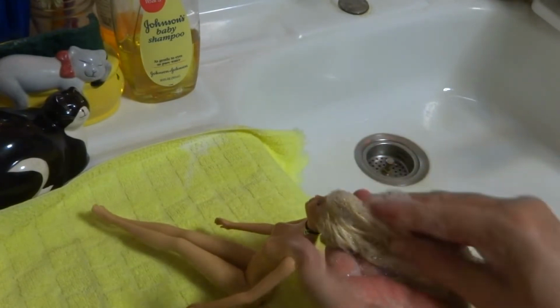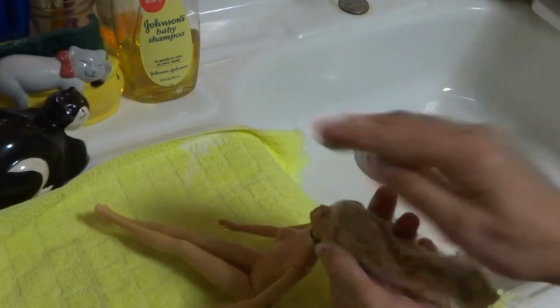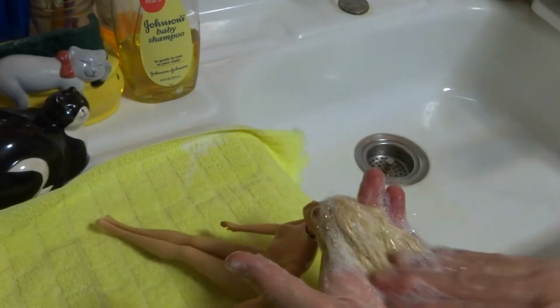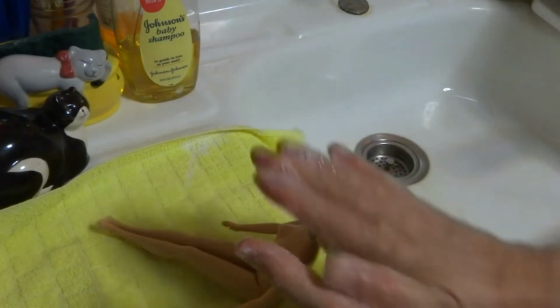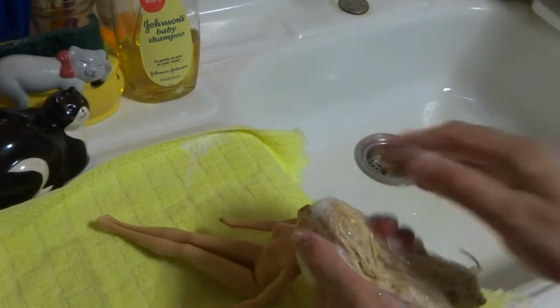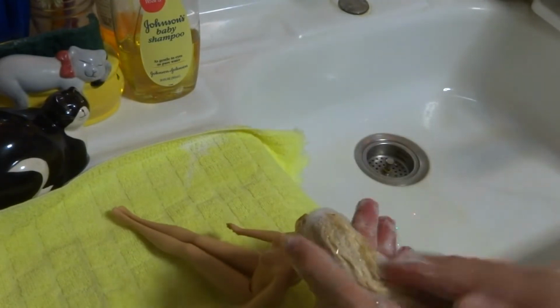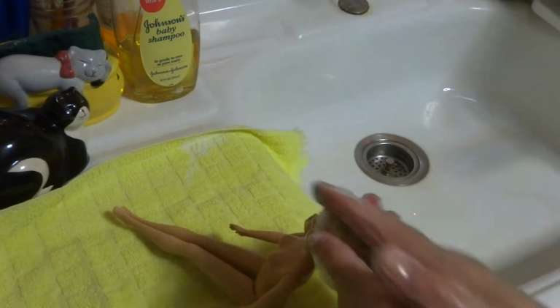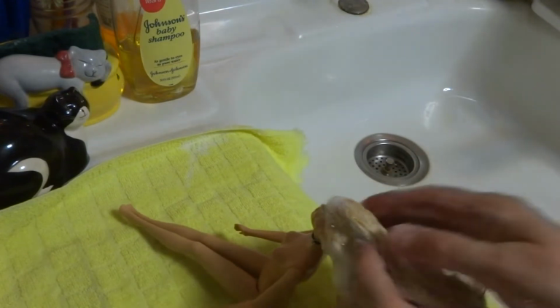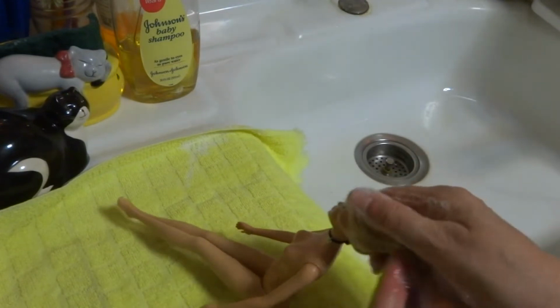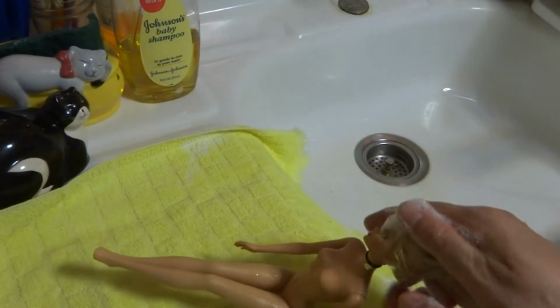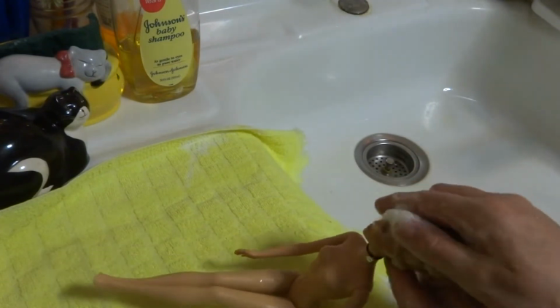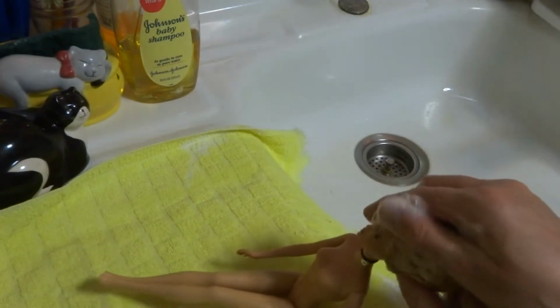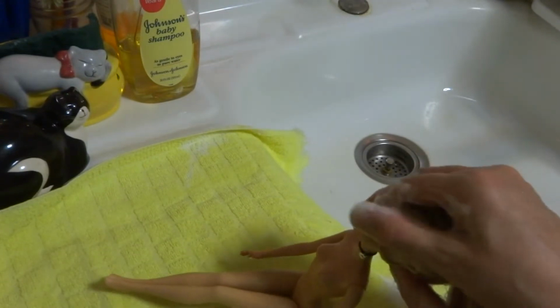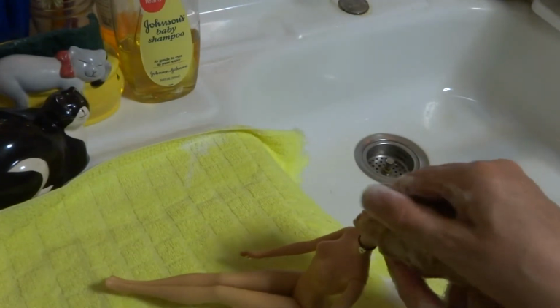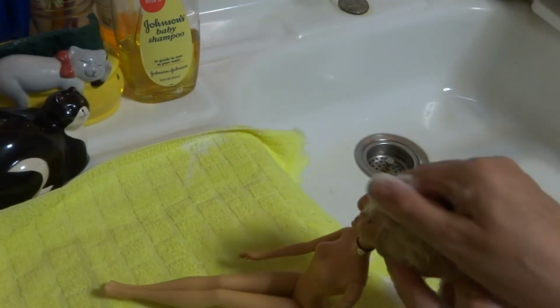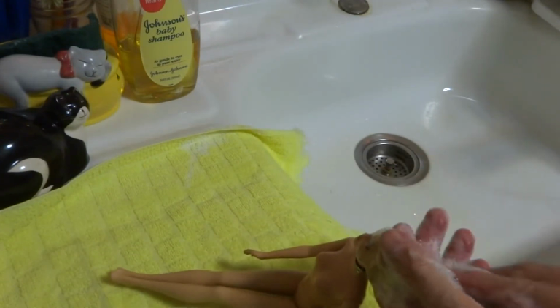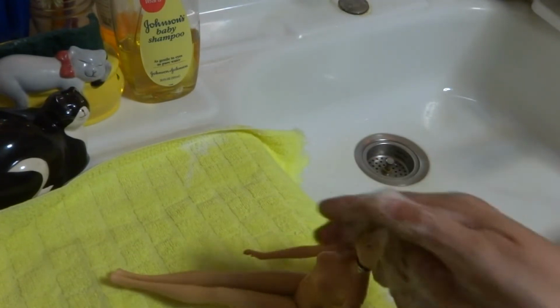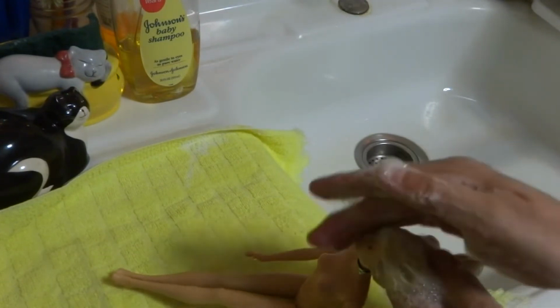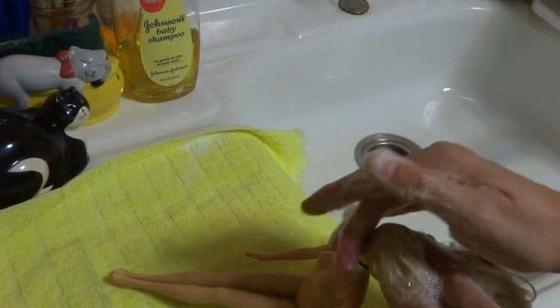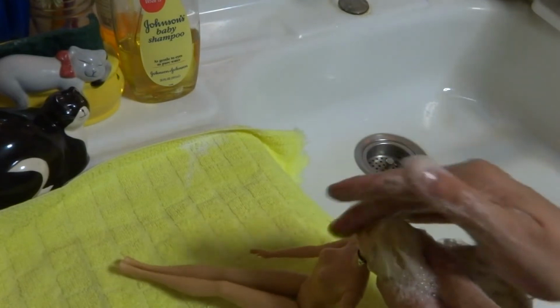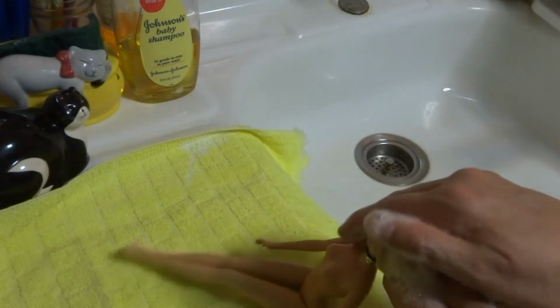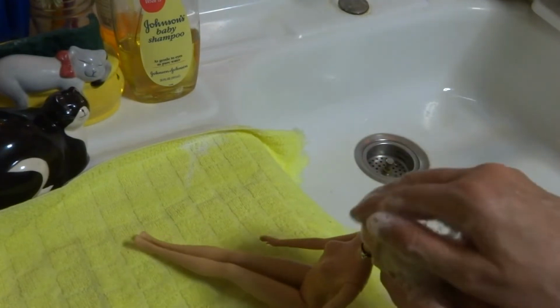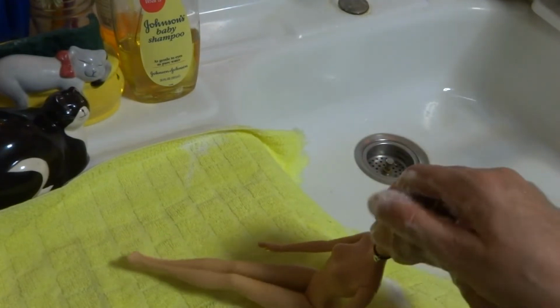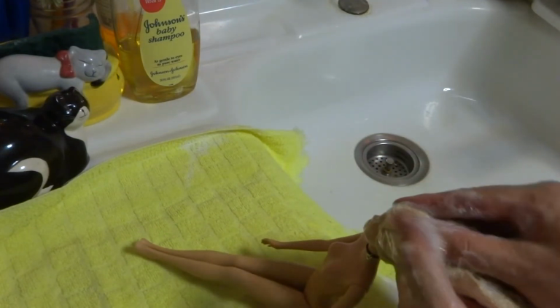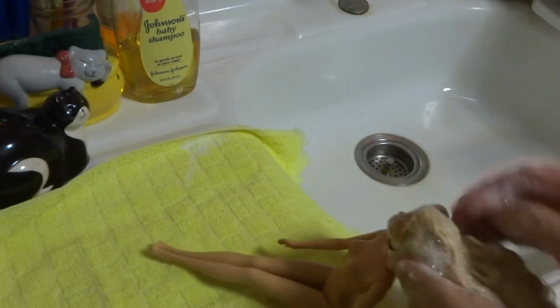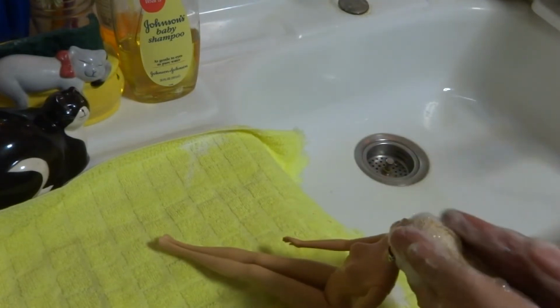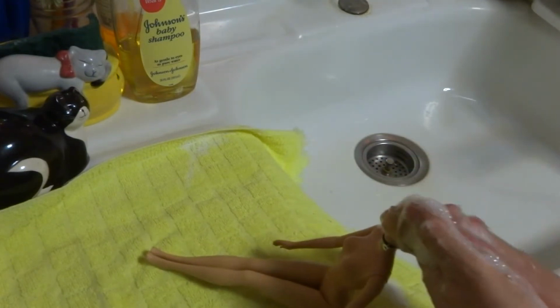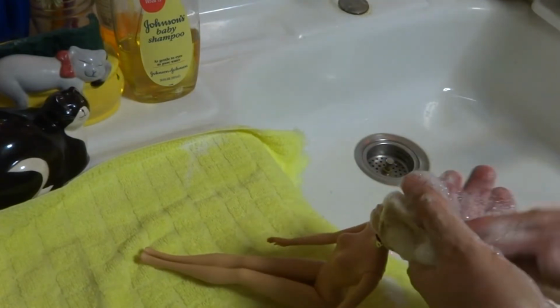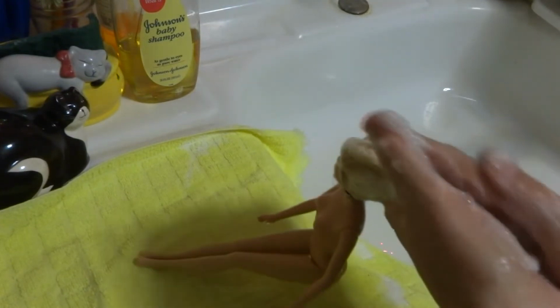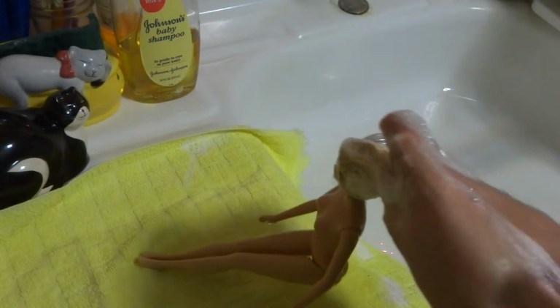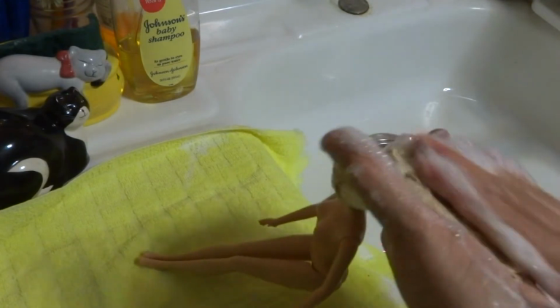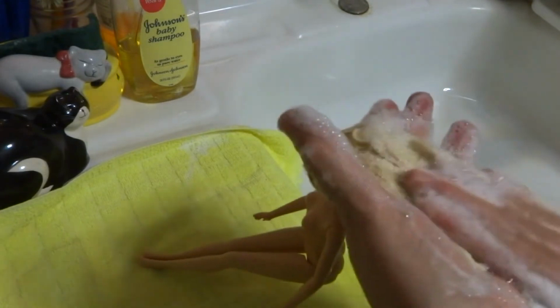The baby shampoo won't hurt her features either. I'm just going to put some of that on her face too, because her face was still a little dirty and I haven't taken a baby wipe to her yet.